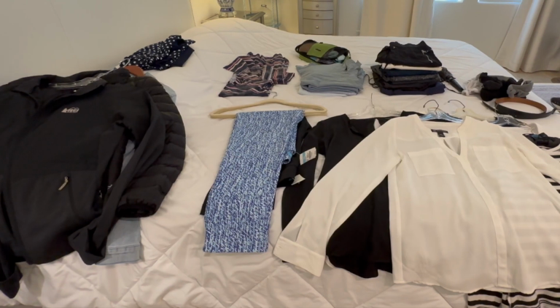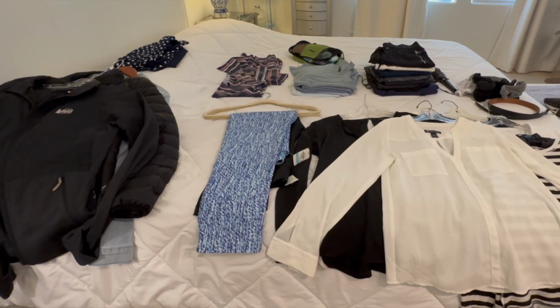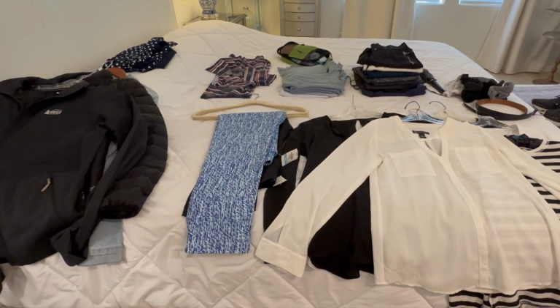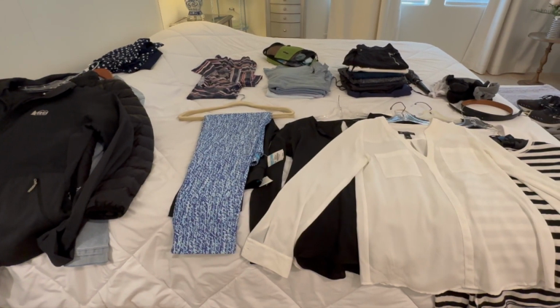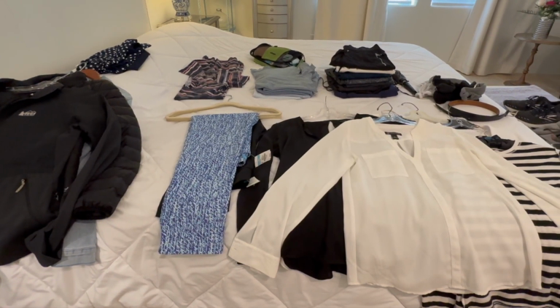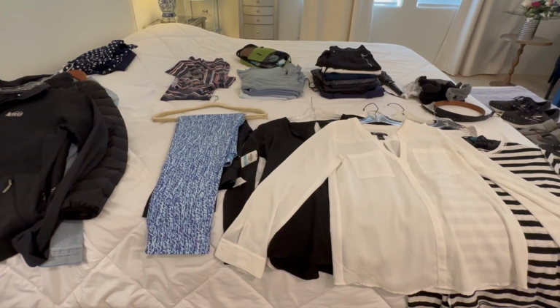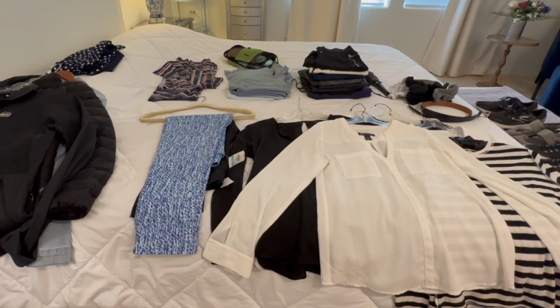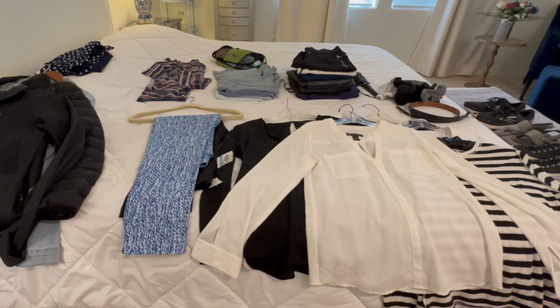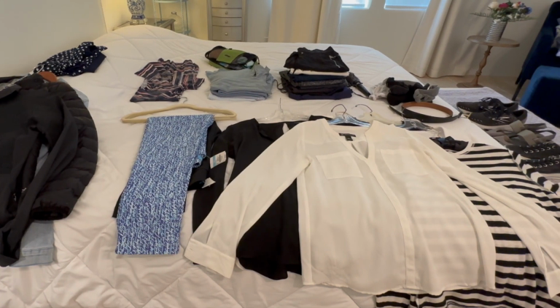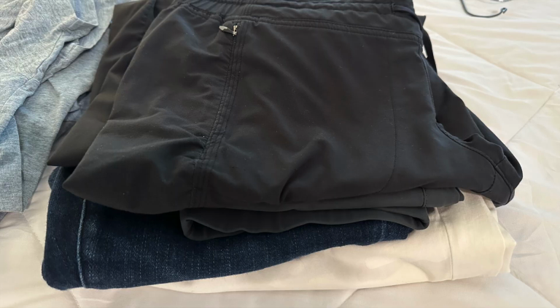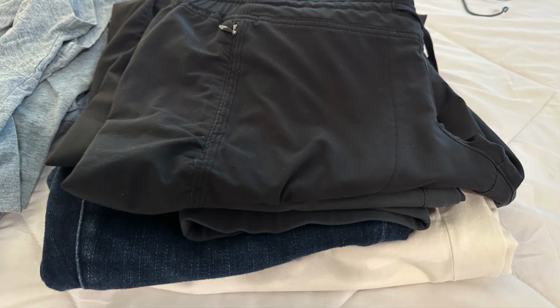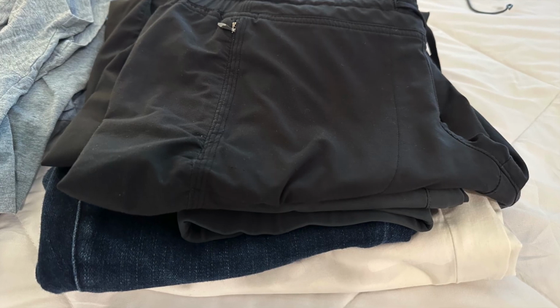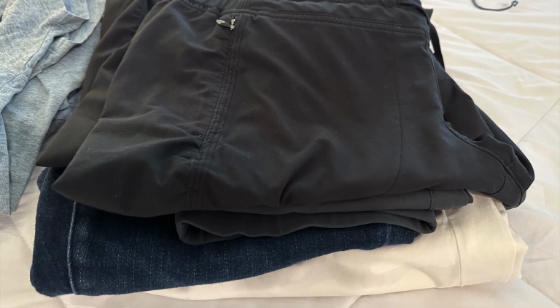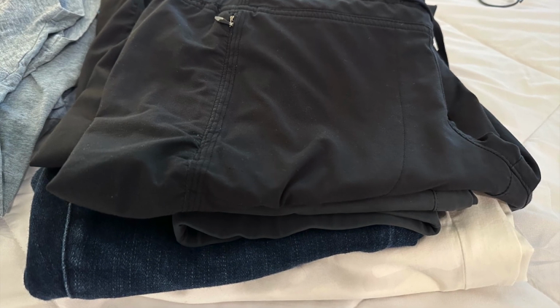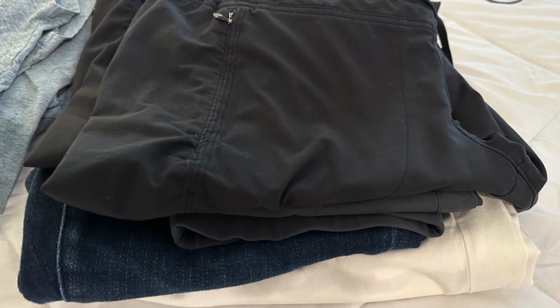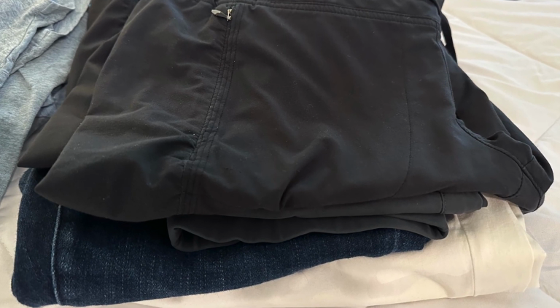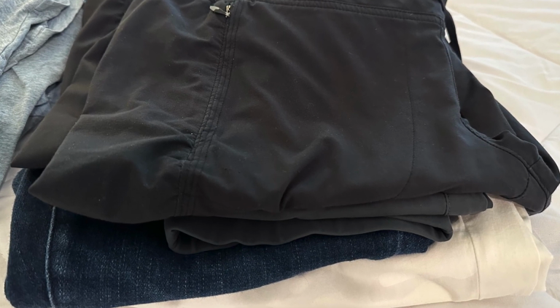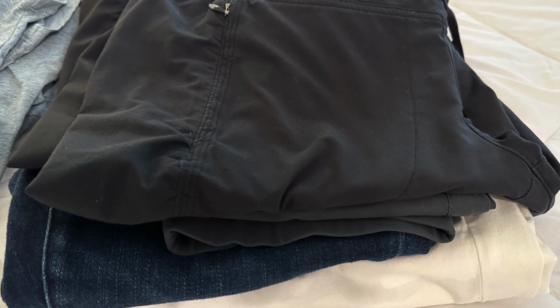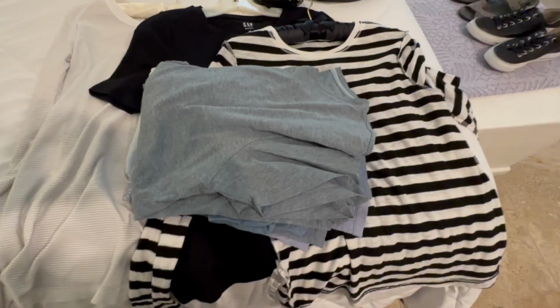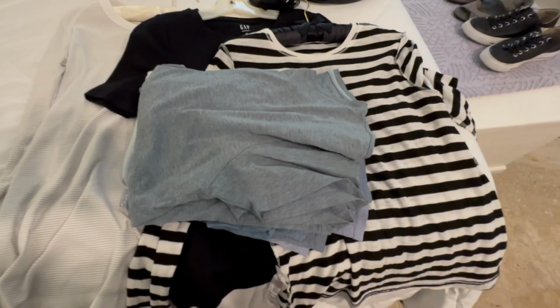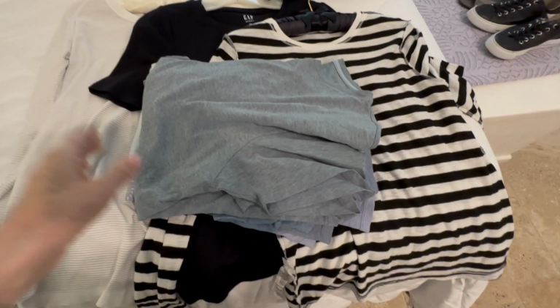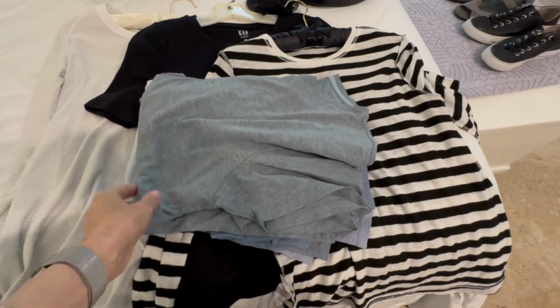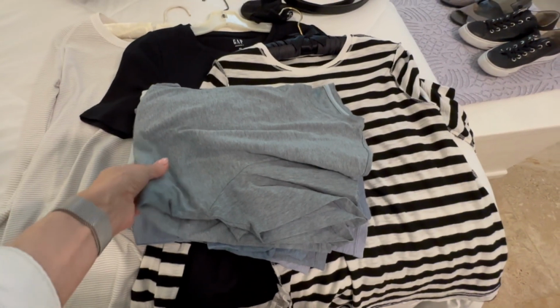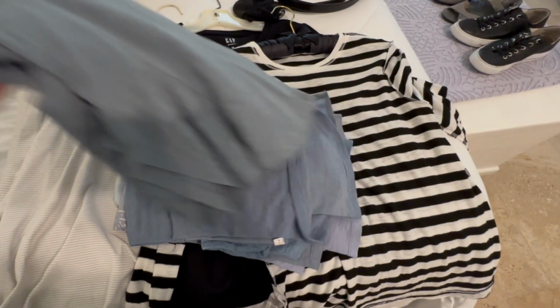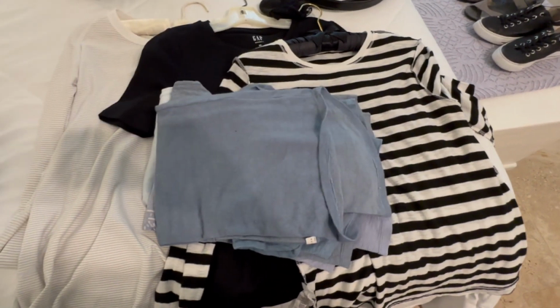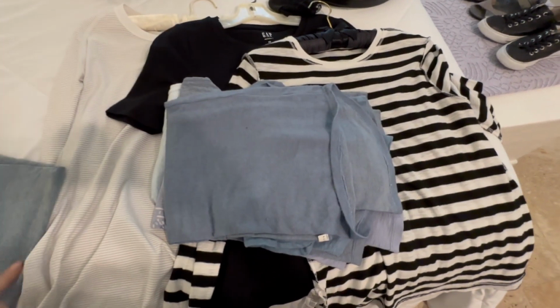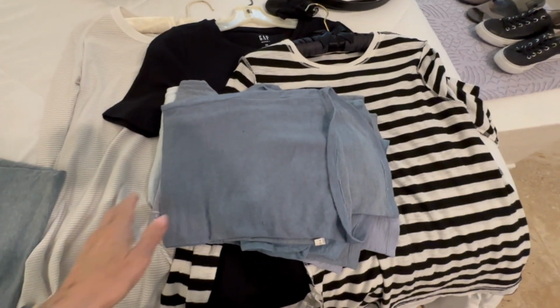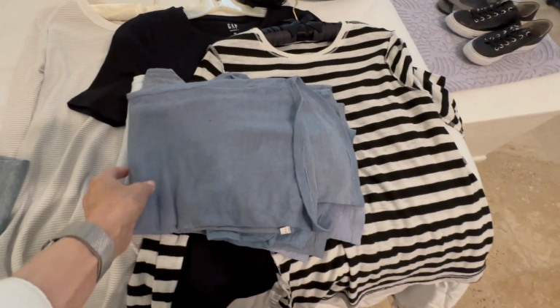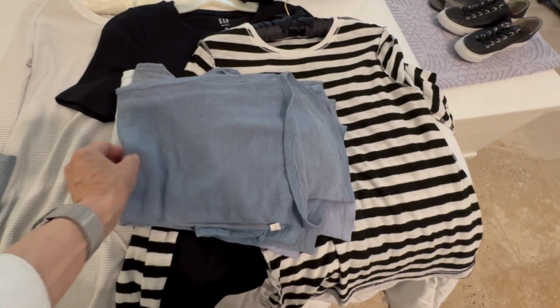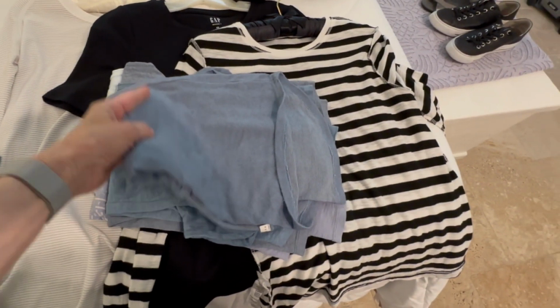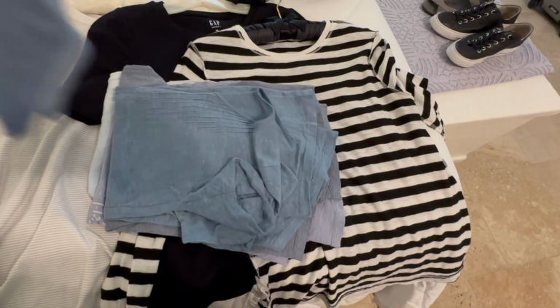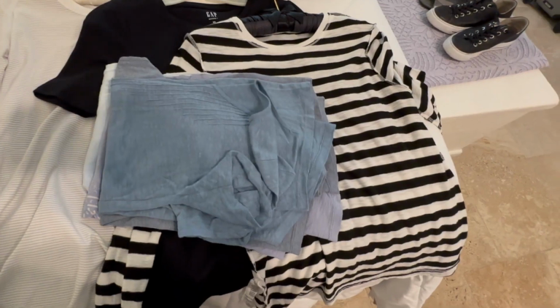Now once you've figured out which bag and what you plan to bring, lay everything out on your bed before putting it in the suitcase. If you know it's not going to fit in your bag, go back through your stacks and see what you can eliminate. Better to lighten your load now than to haul around extra luggage on your trip.